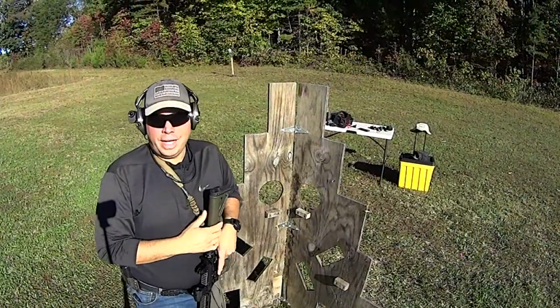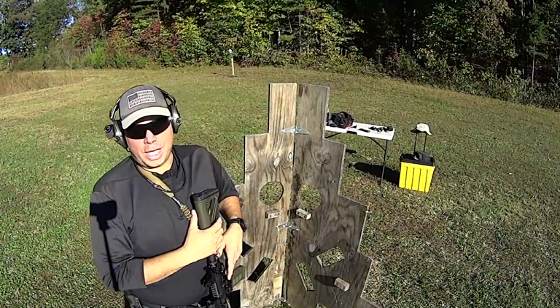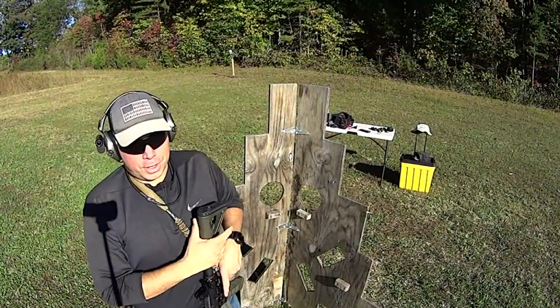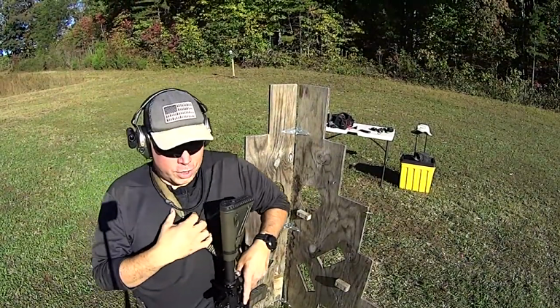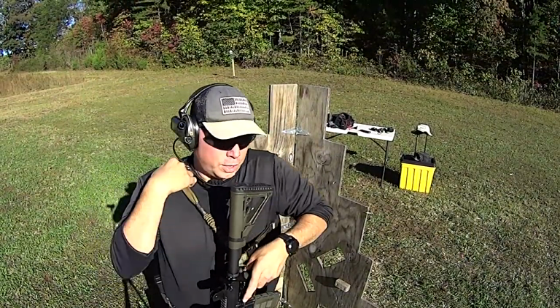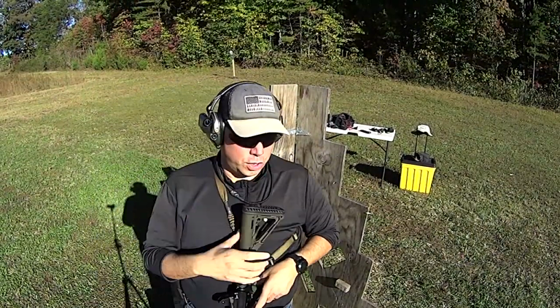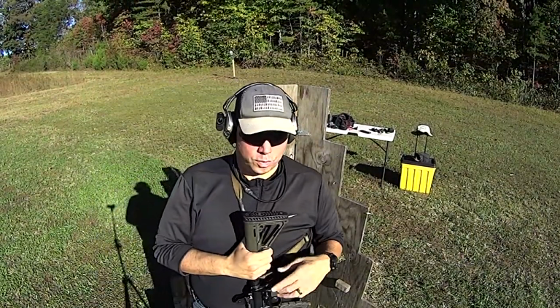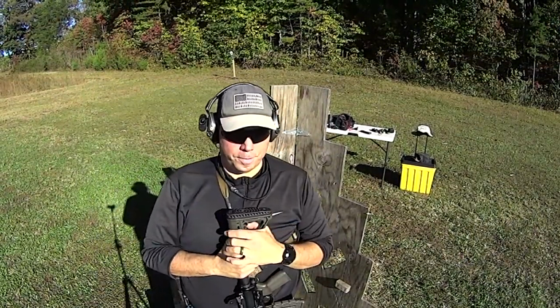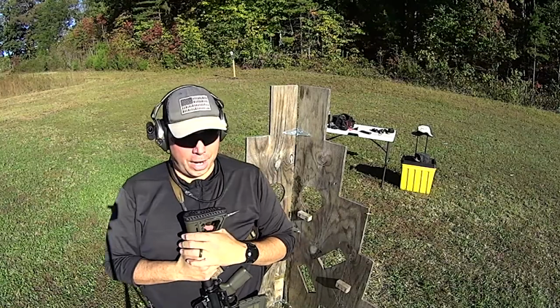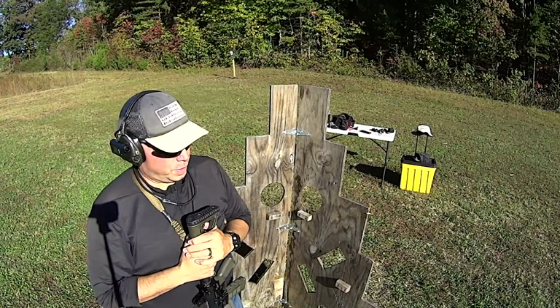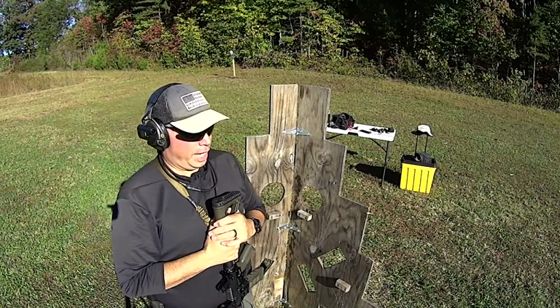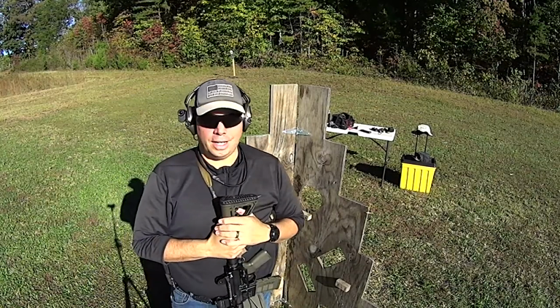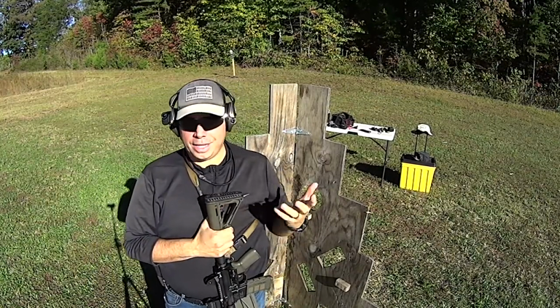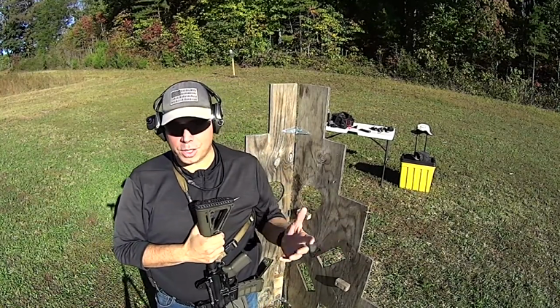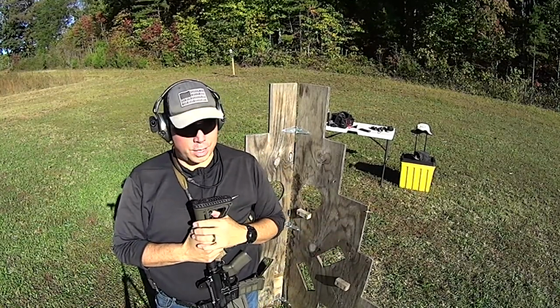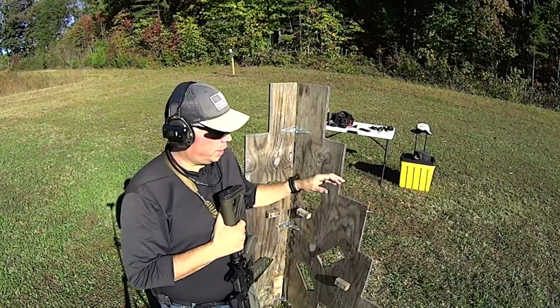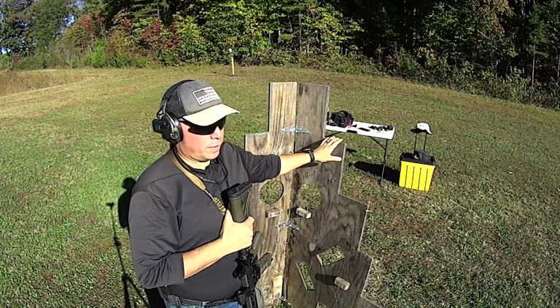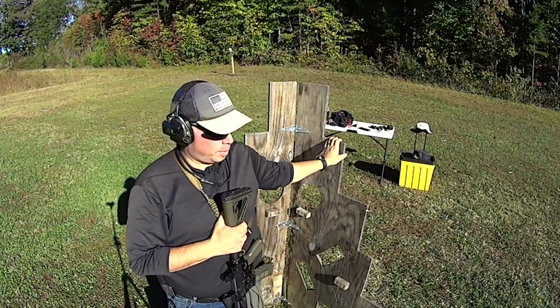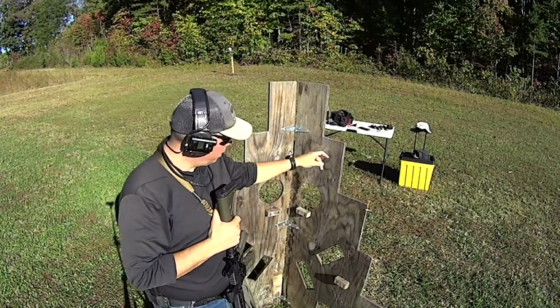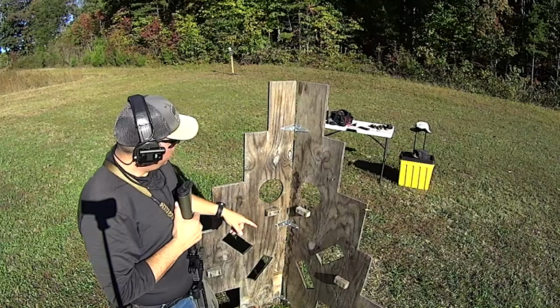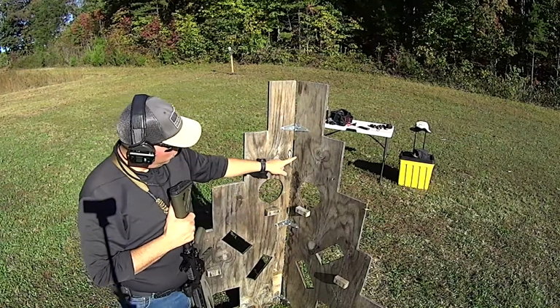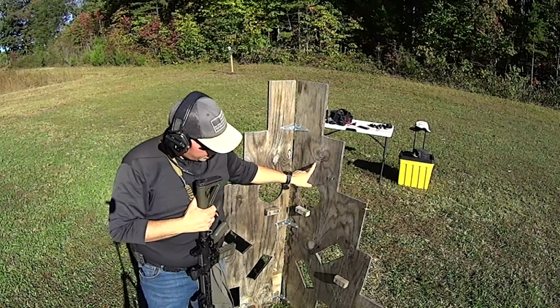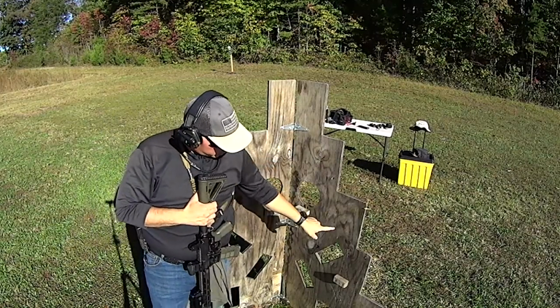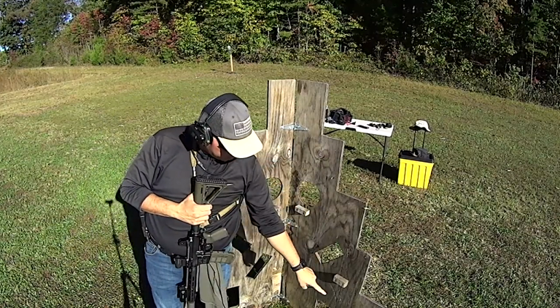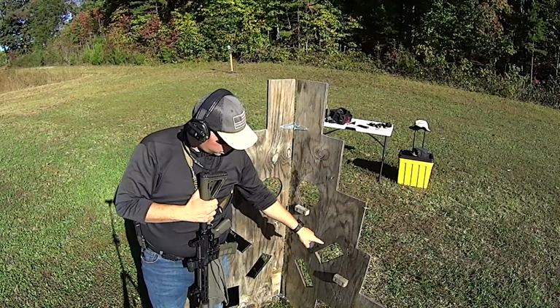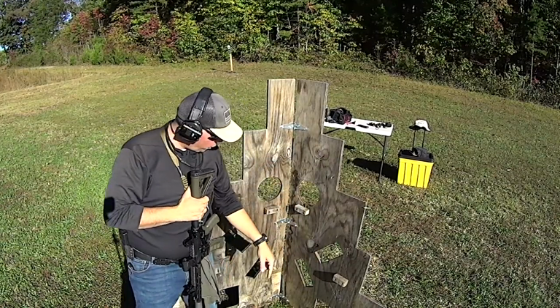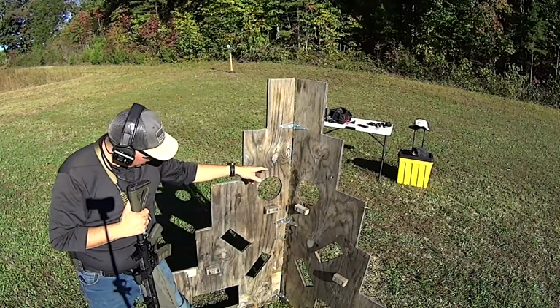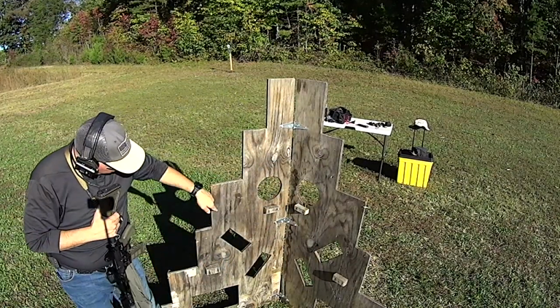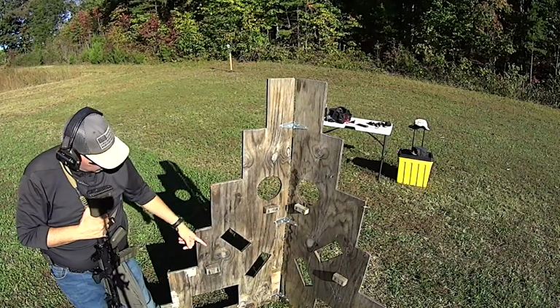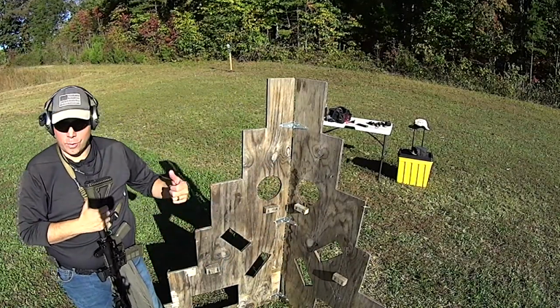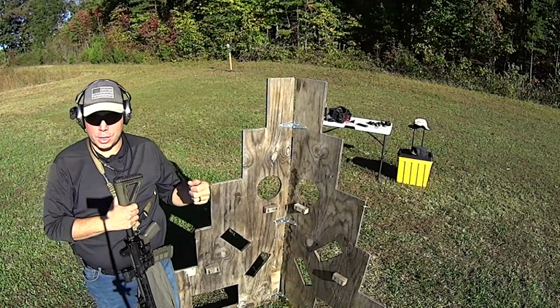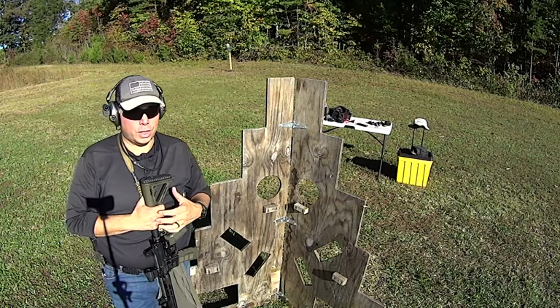Hey guys, thanks for coming out to the range. I wanted to show you the barriers that I made — I made these years ago, and you guys have actually seen these several times before. If you look, you can kind of see the ghost image of where I had supports on these, and I ripped all the supports off.